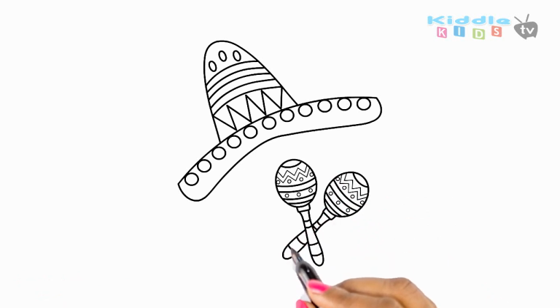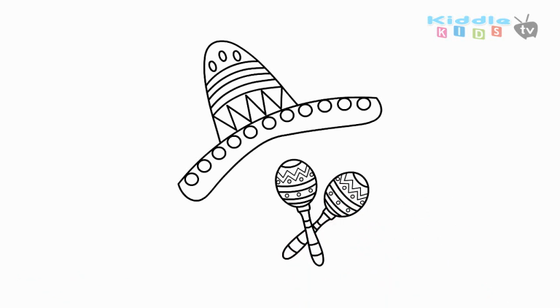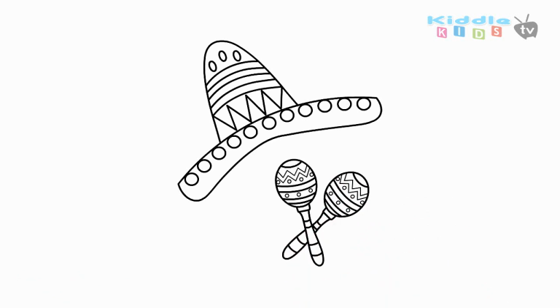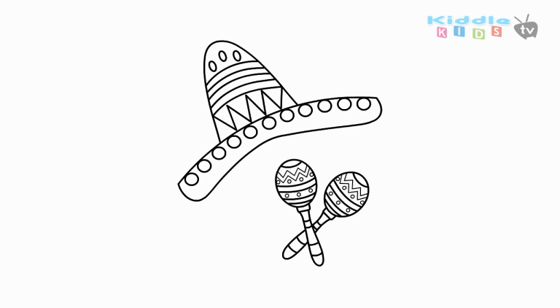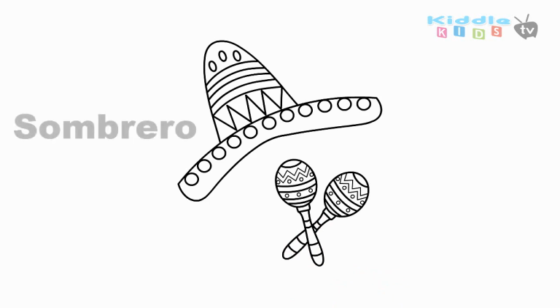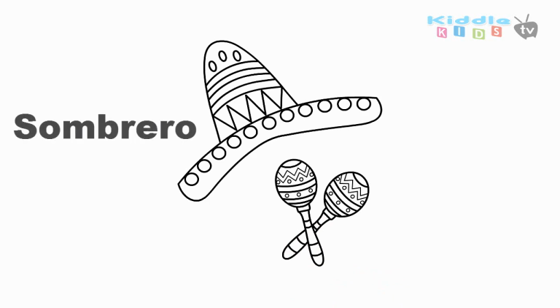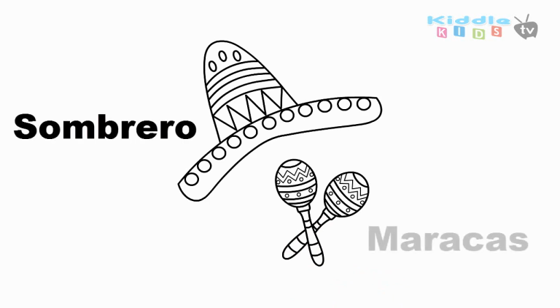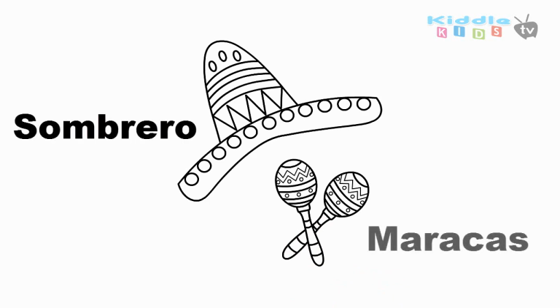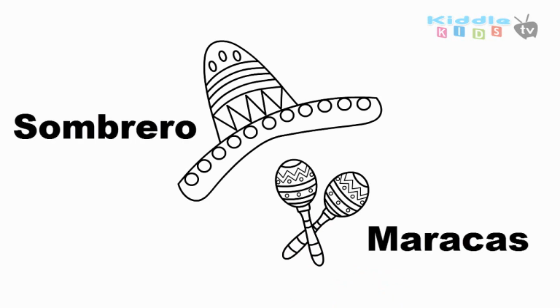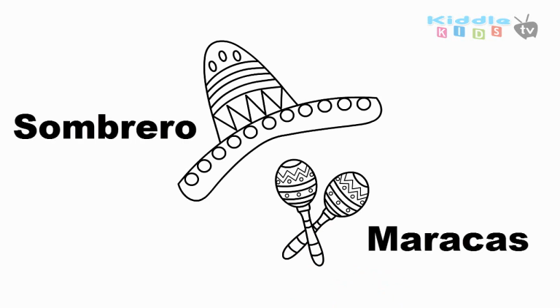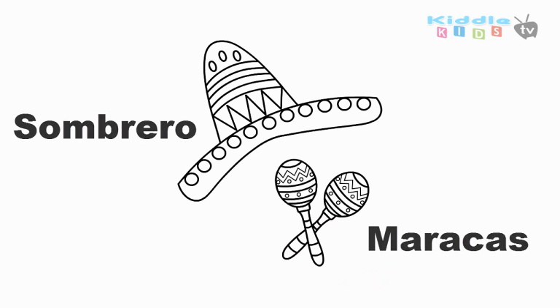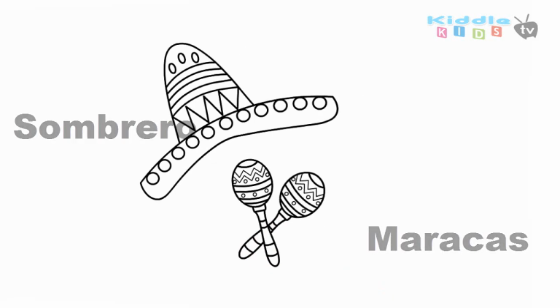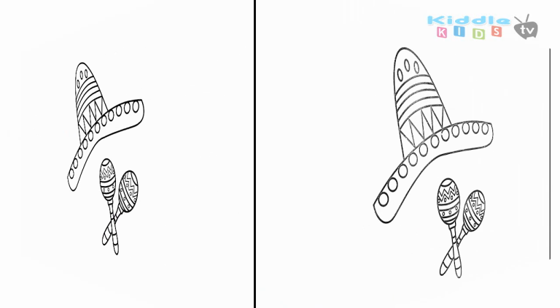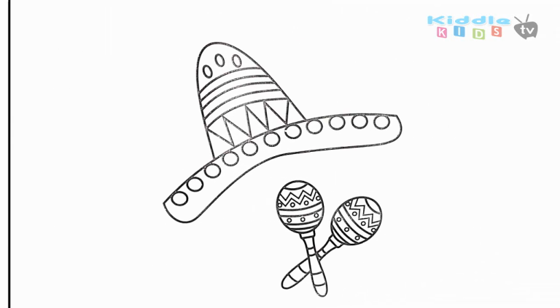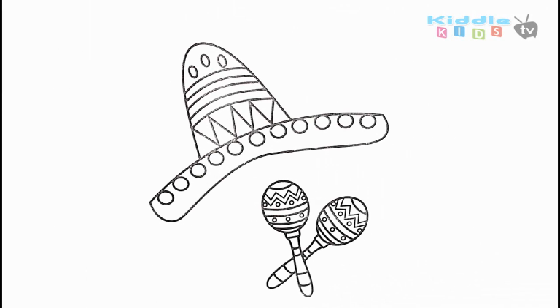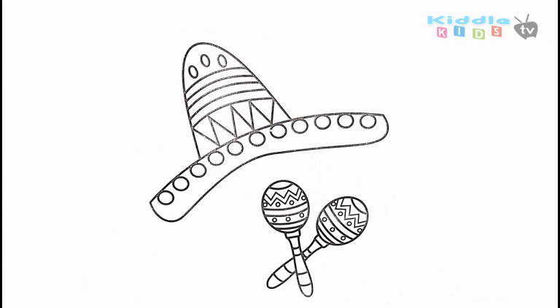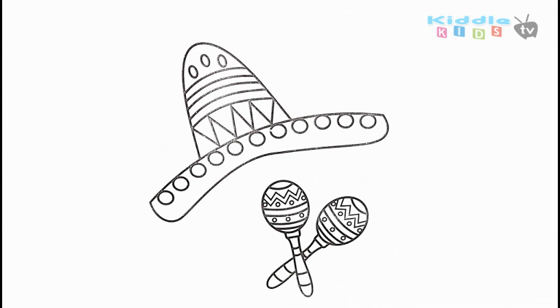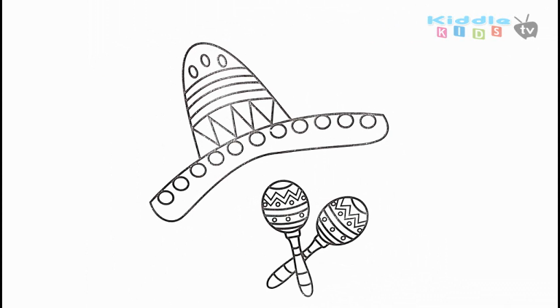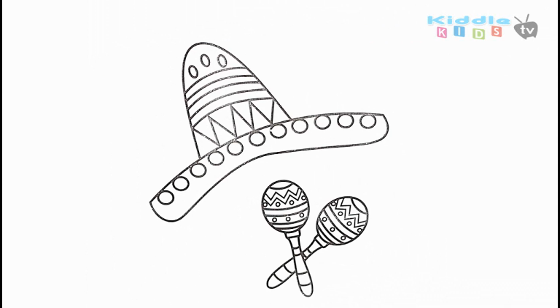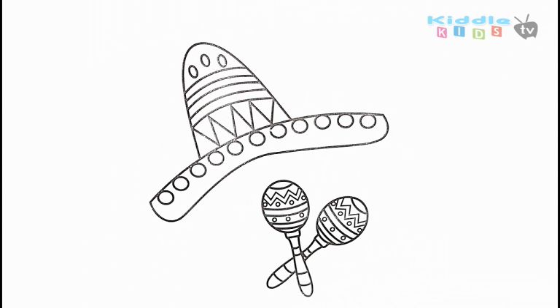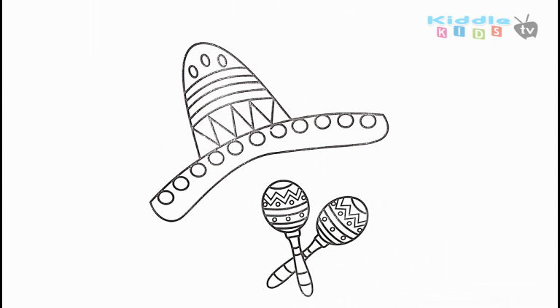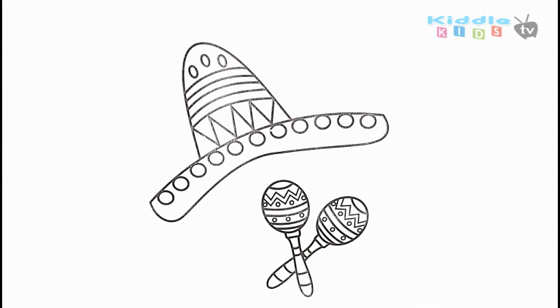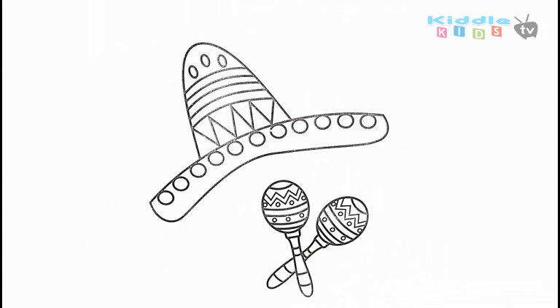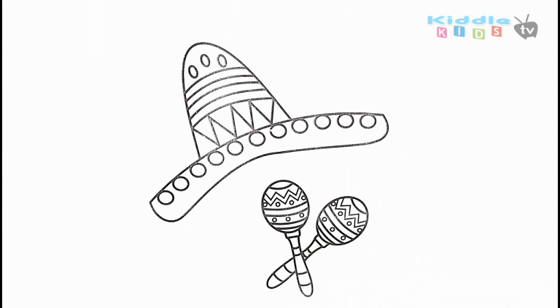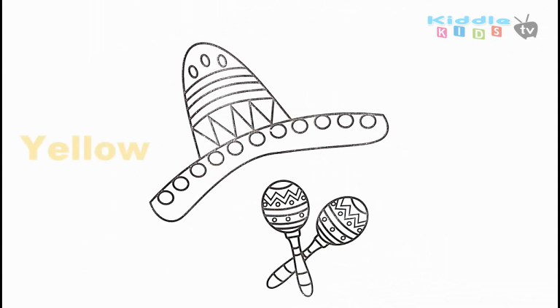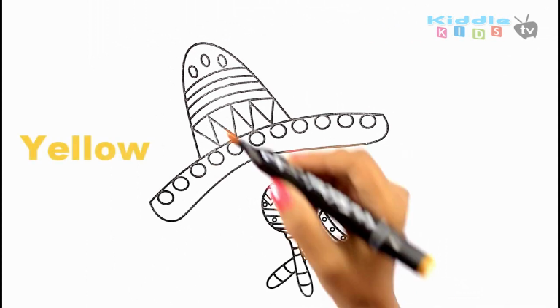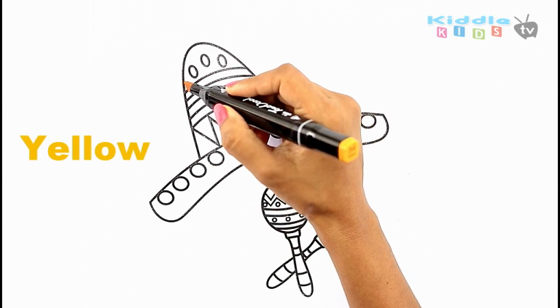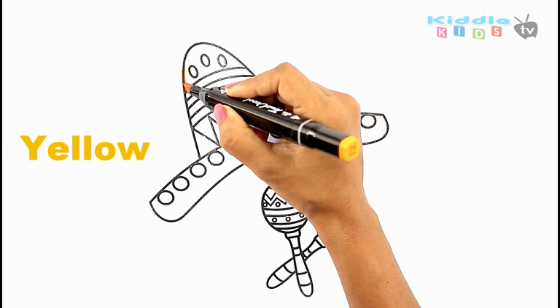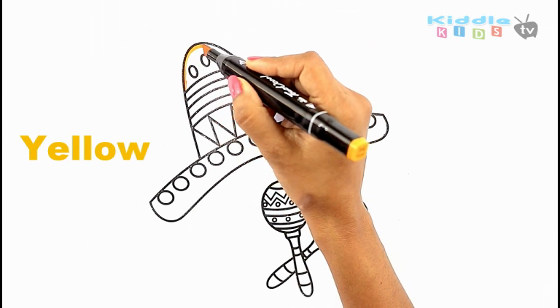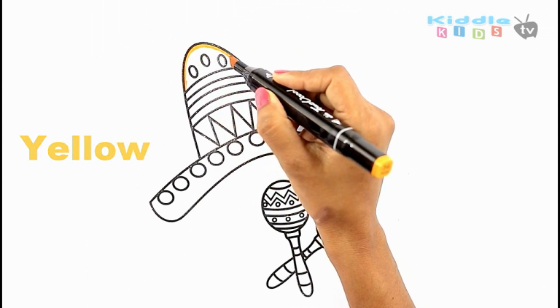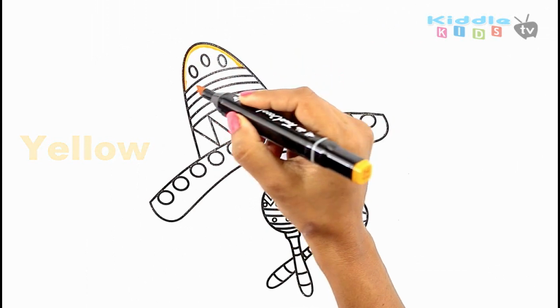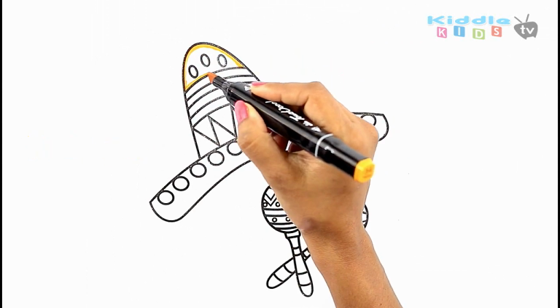Now, I am going to color the sombrero and maracas. First, I am going to color the sombrero yellow.